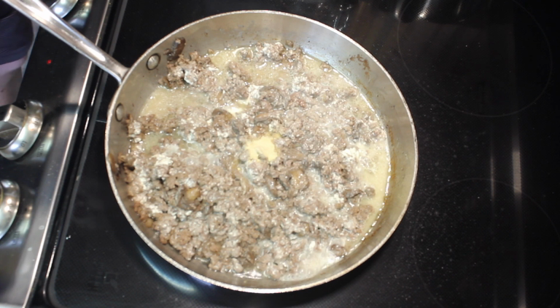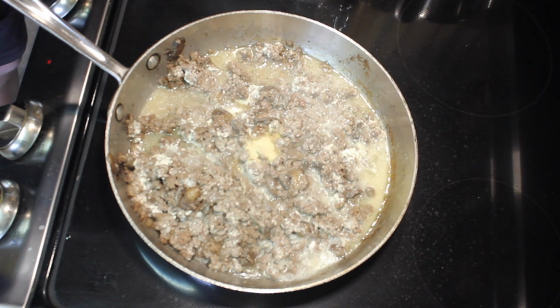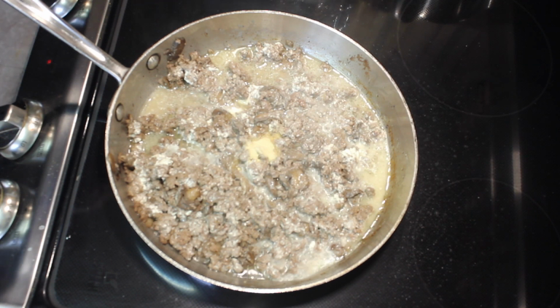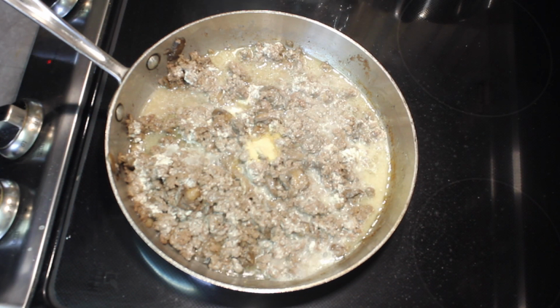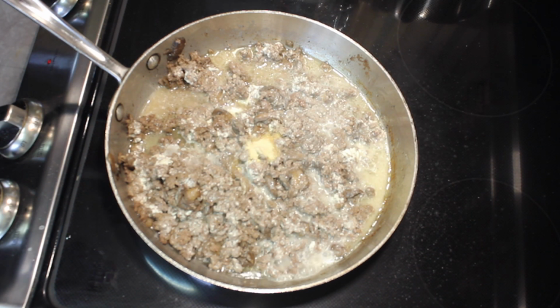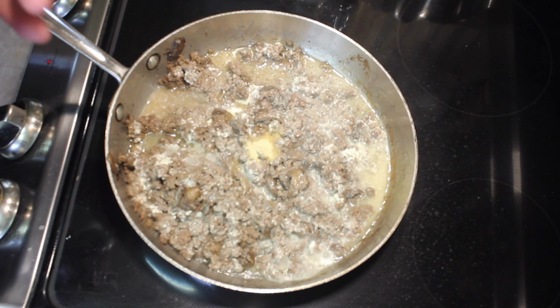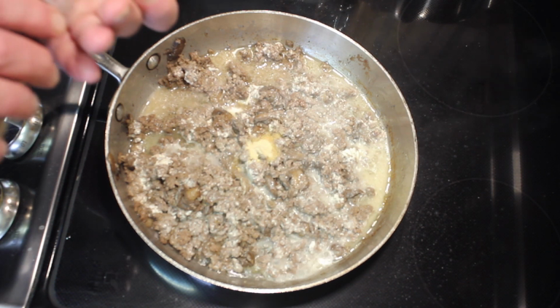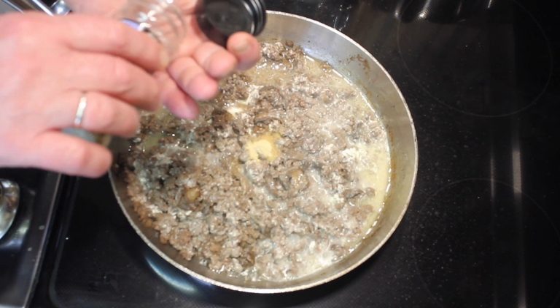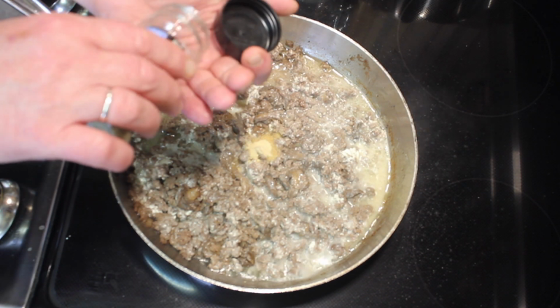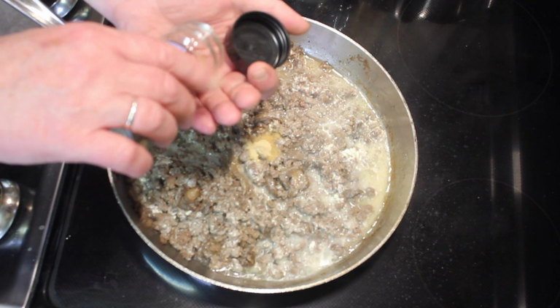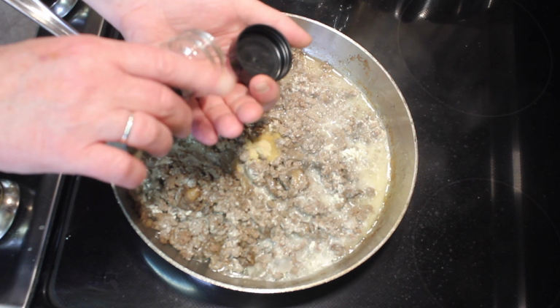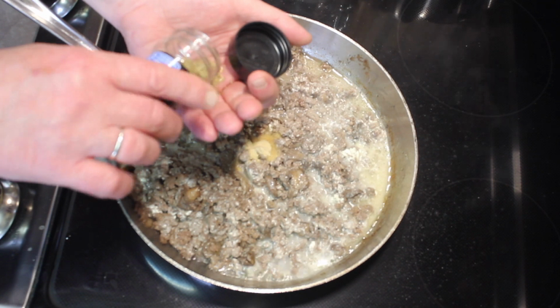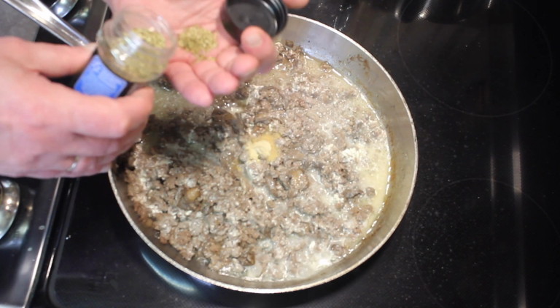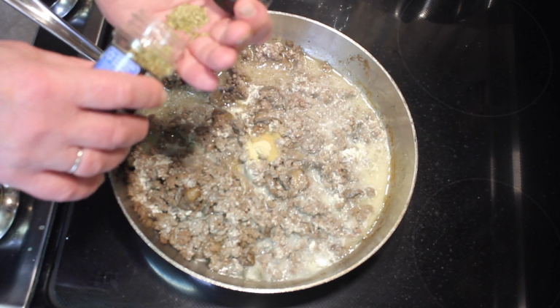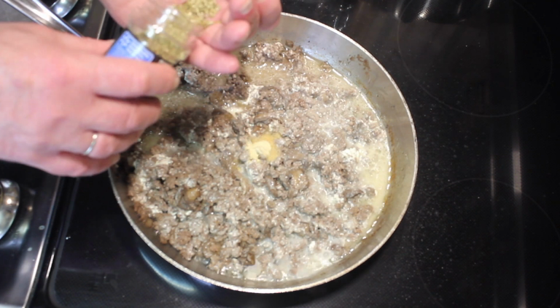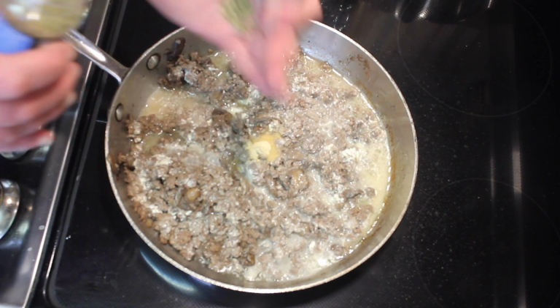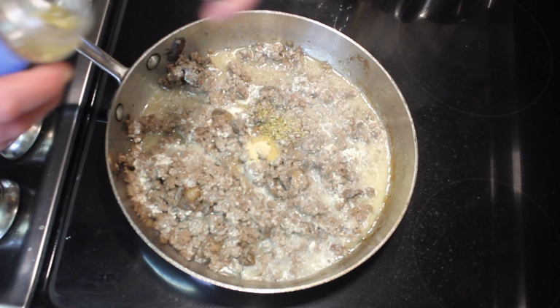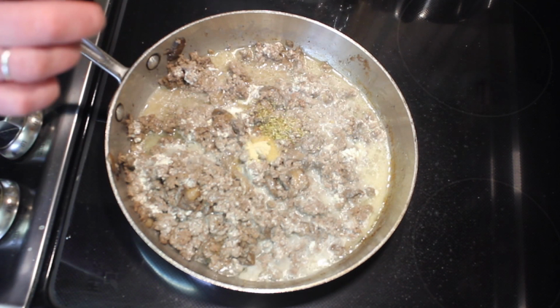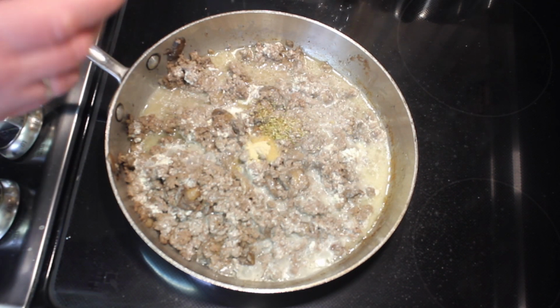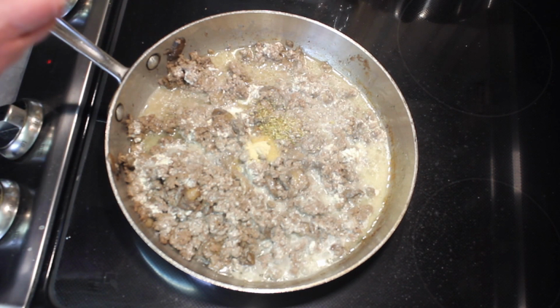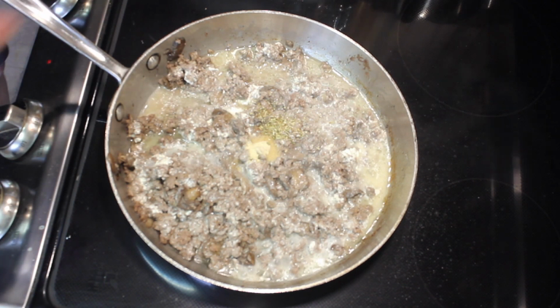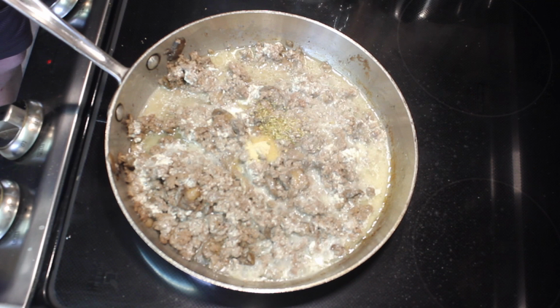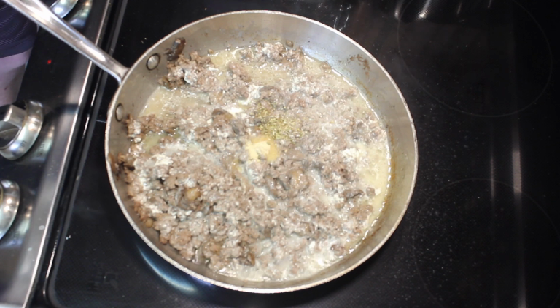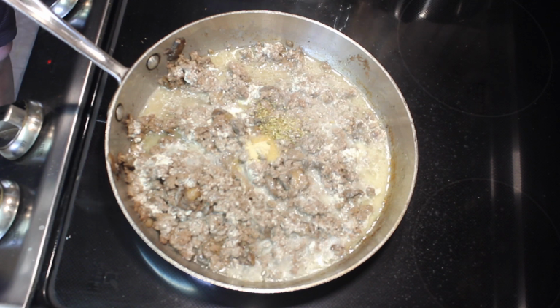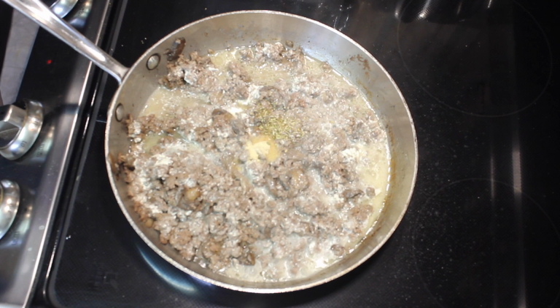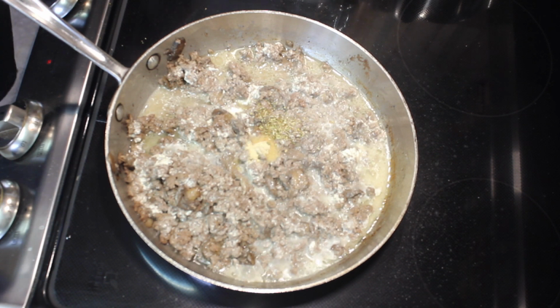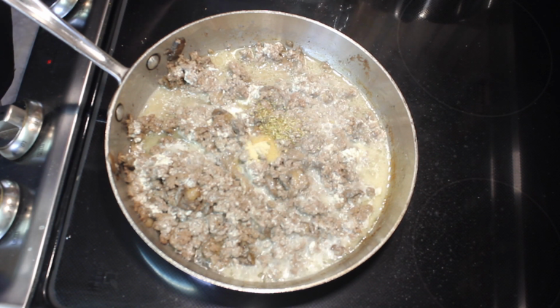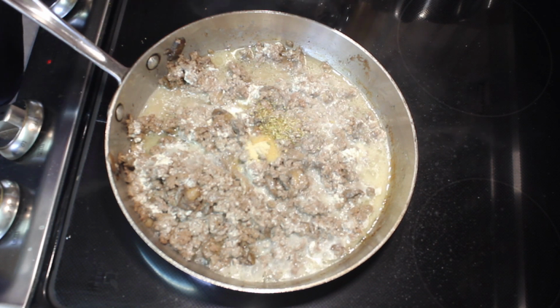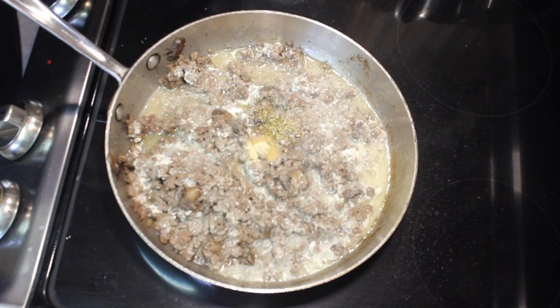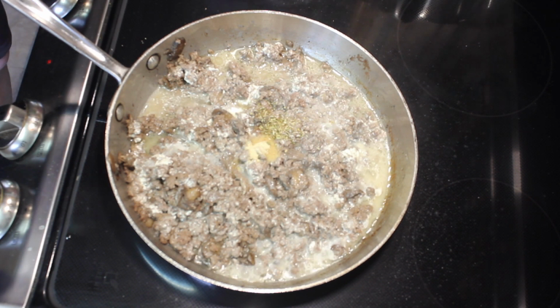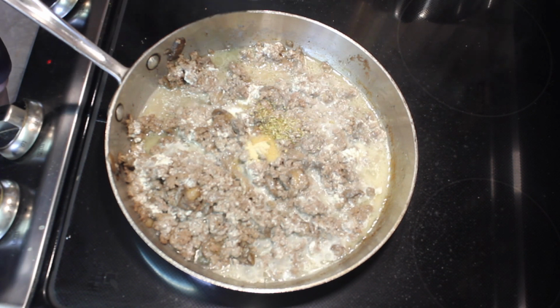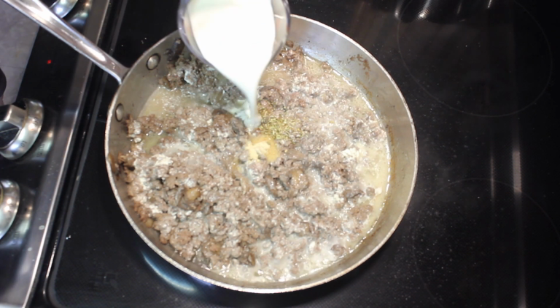I'm going to add a little bit of oregano, just a little, maybe a fourth of a teaspoon. And I'm going to add half a cup of cream.